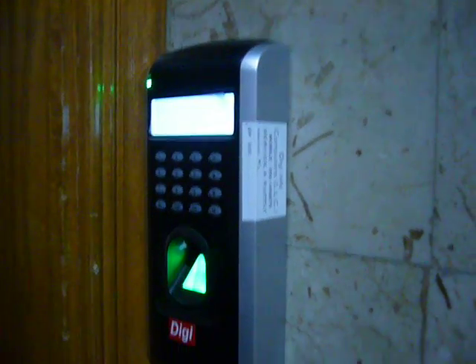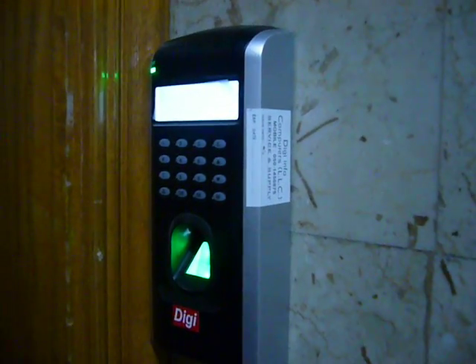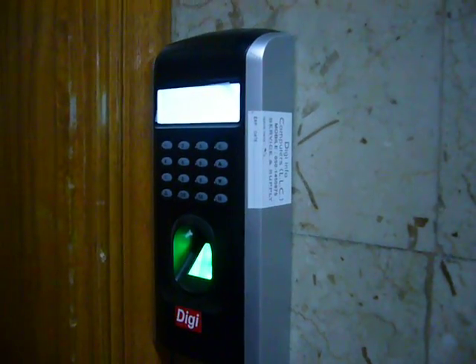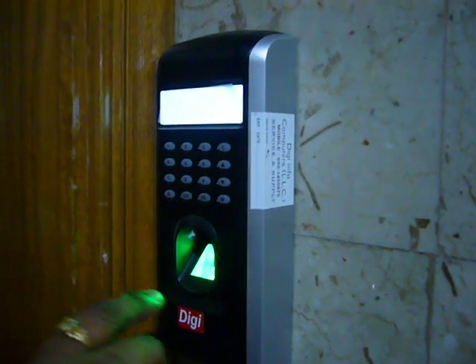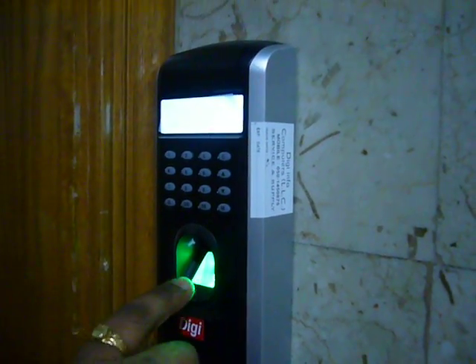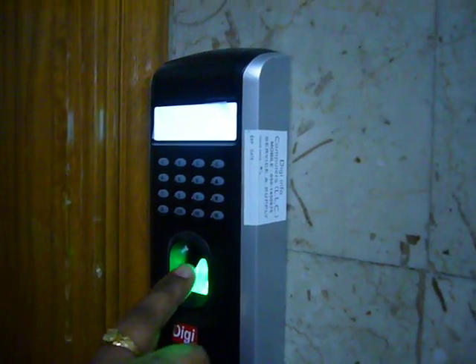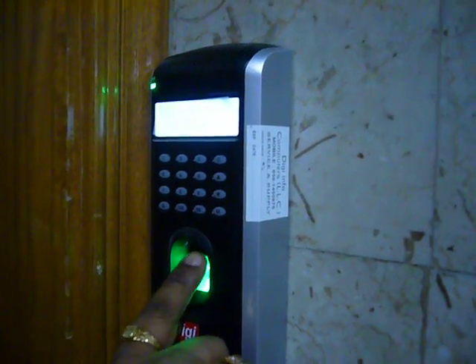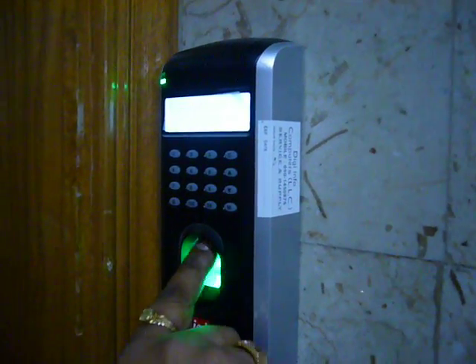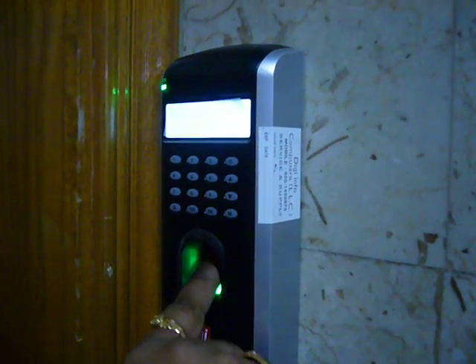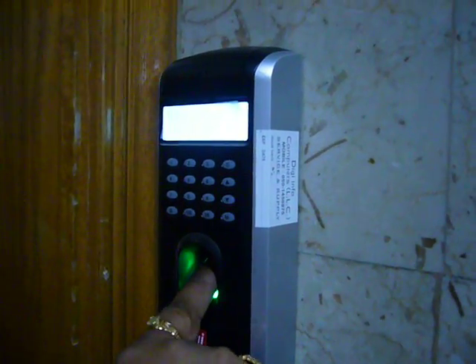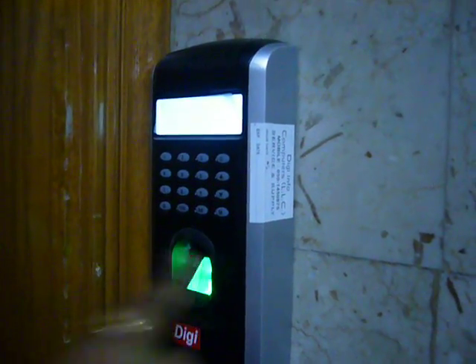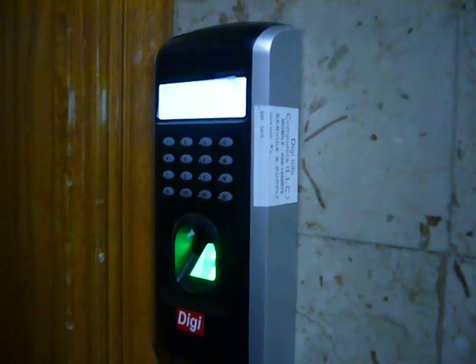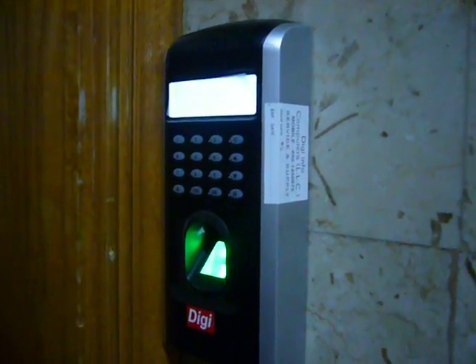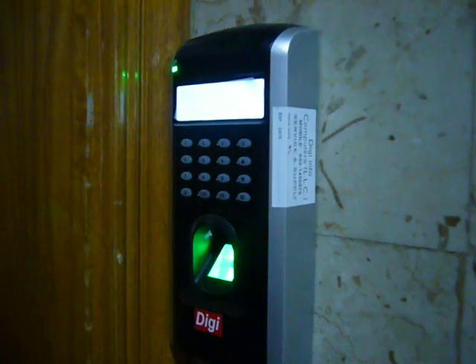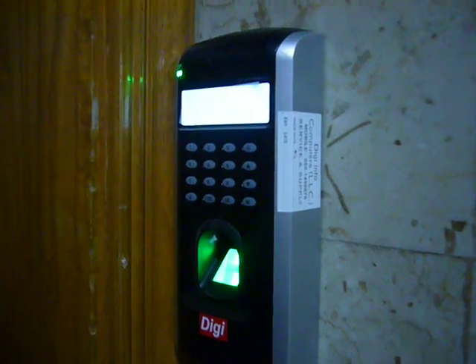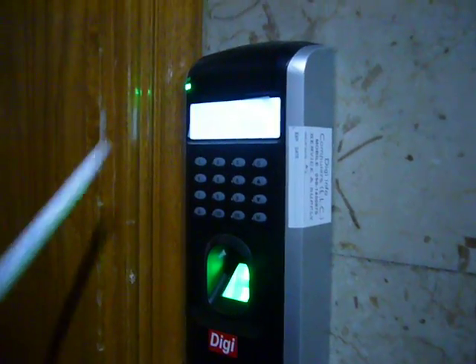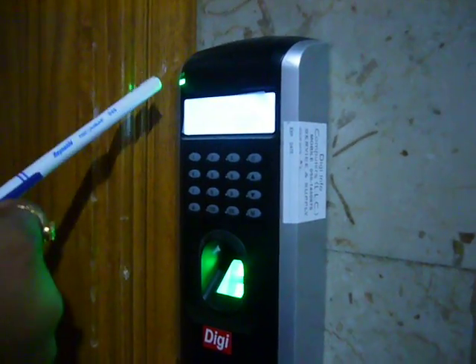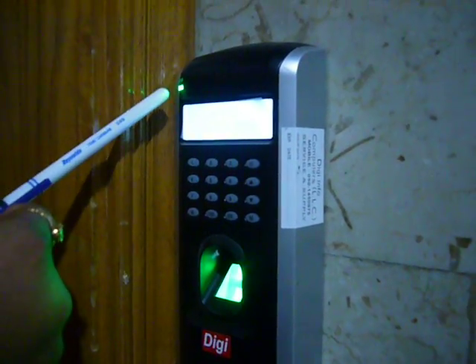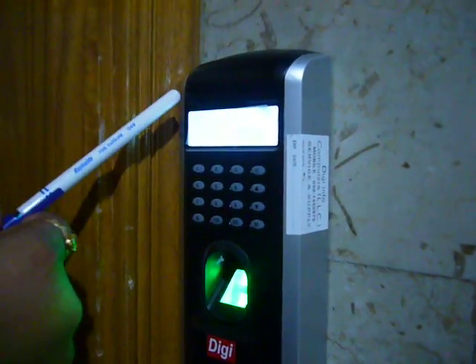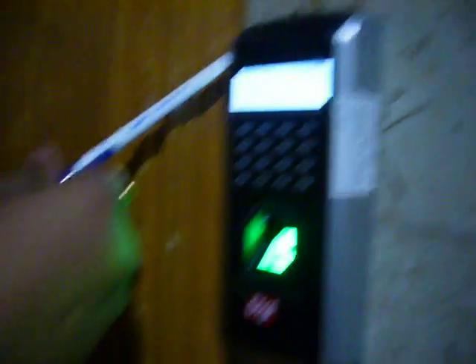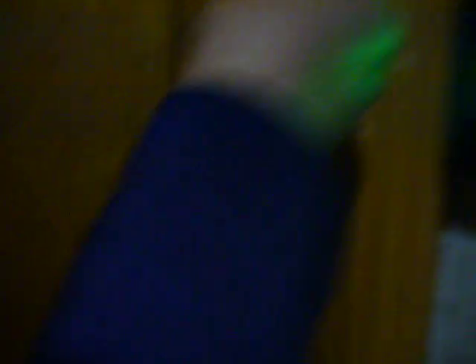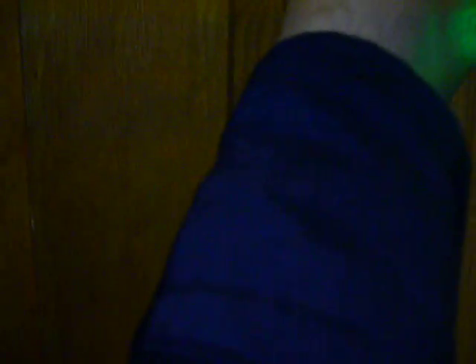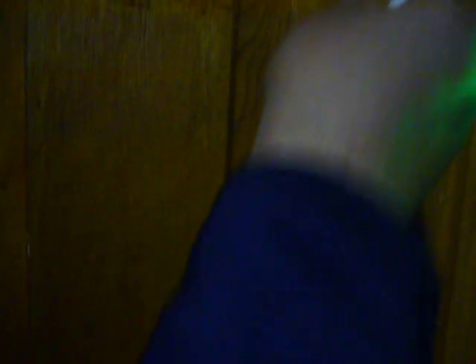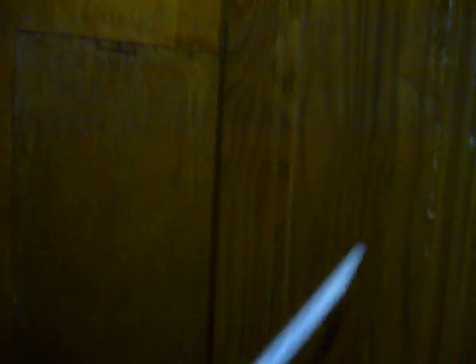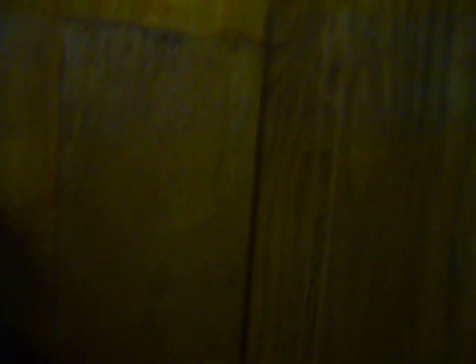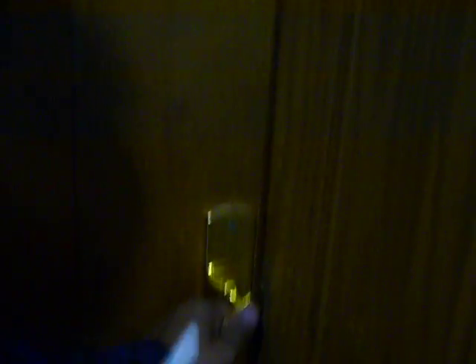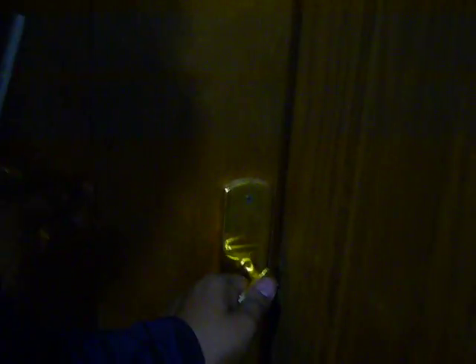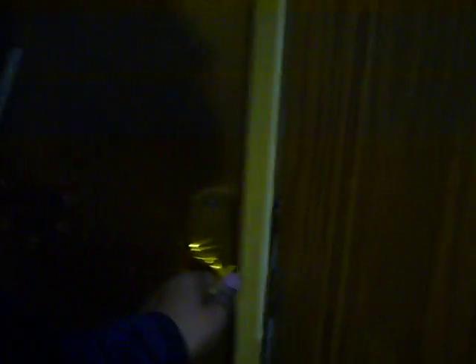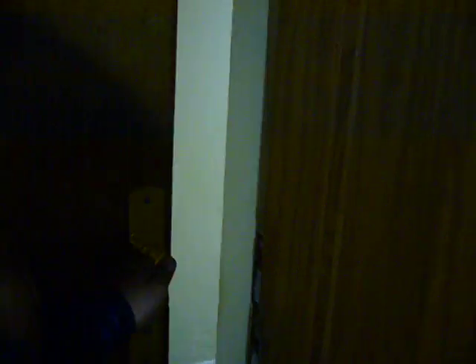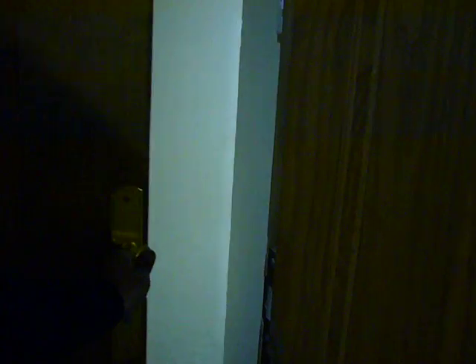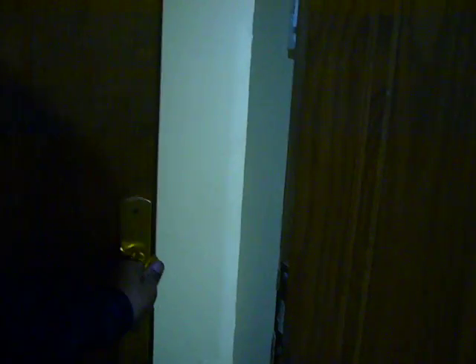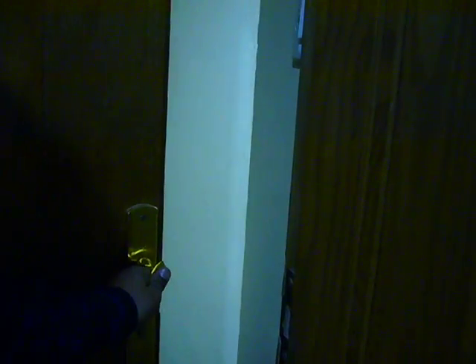You can see the green light, which shows authorized. The door is open now.